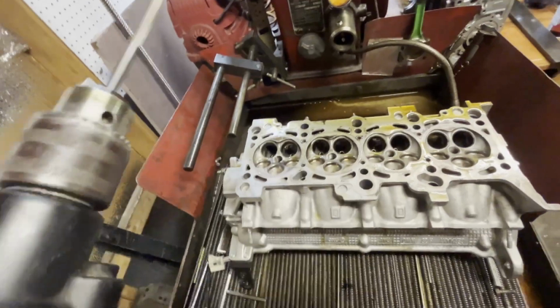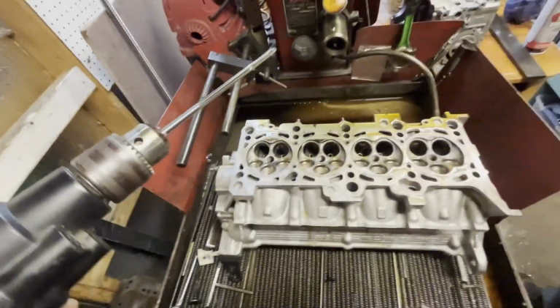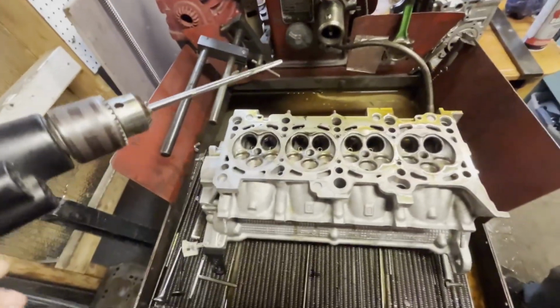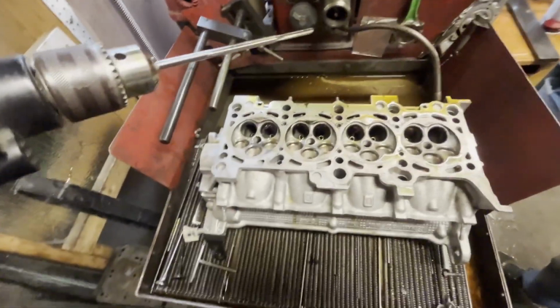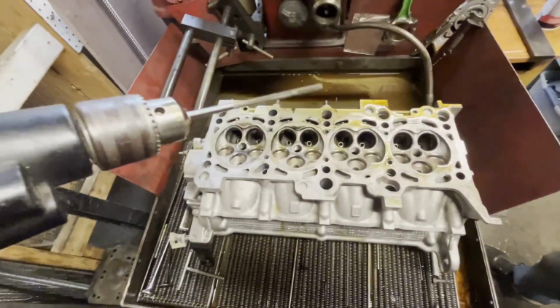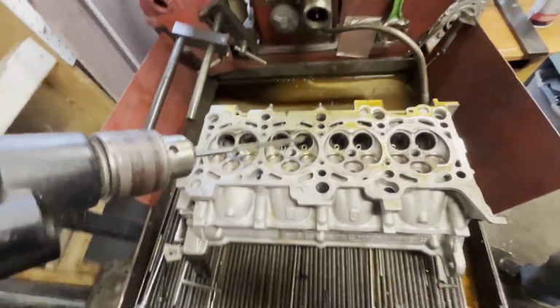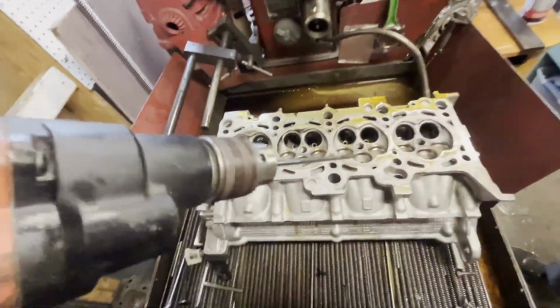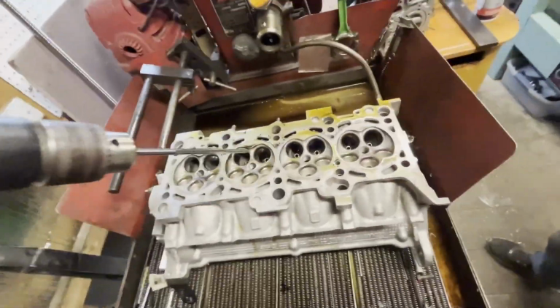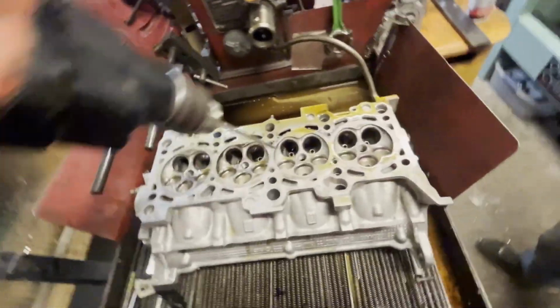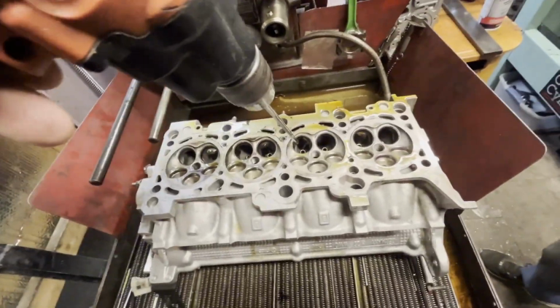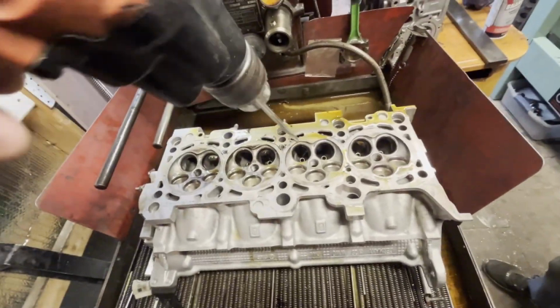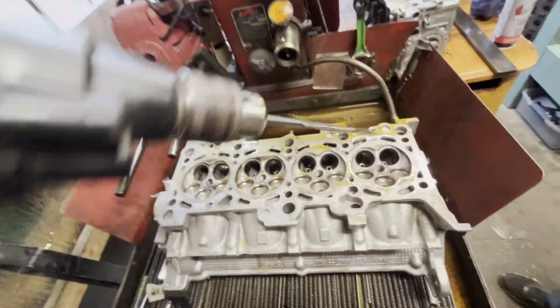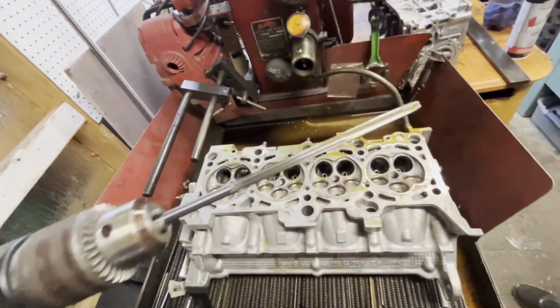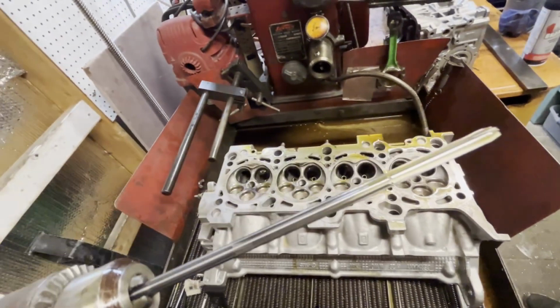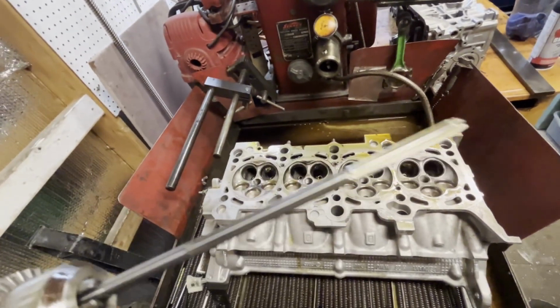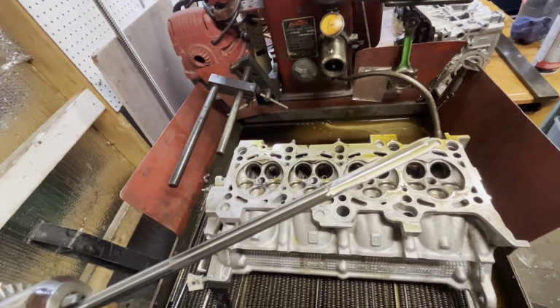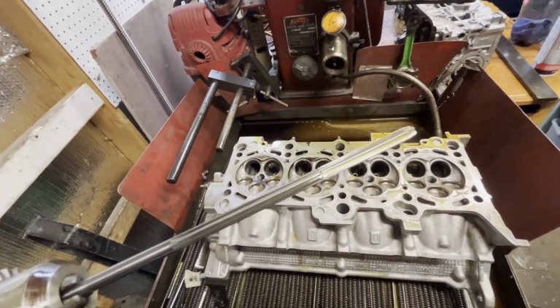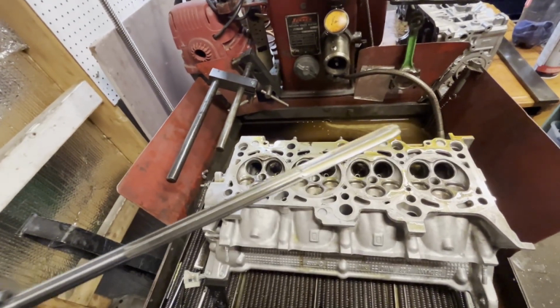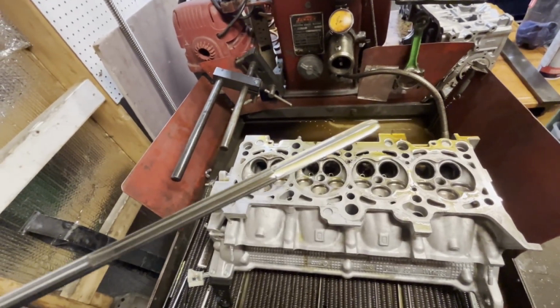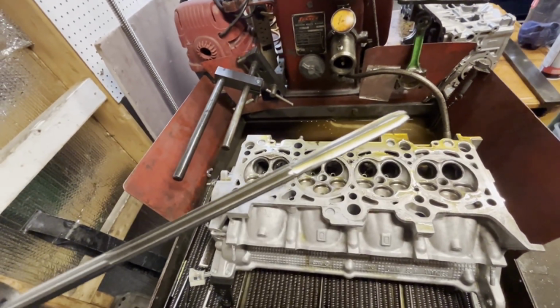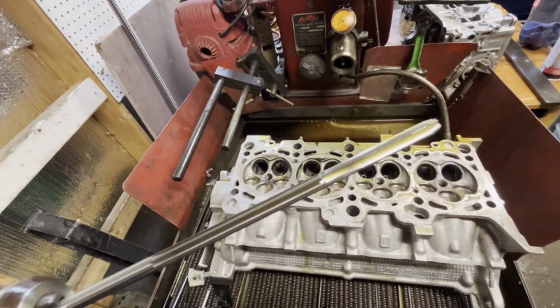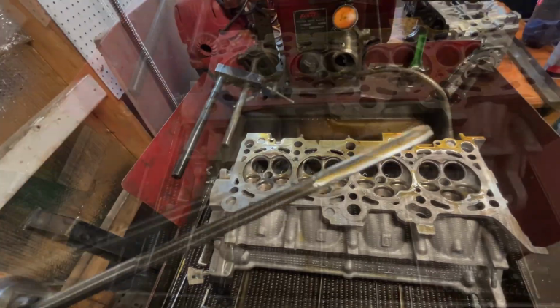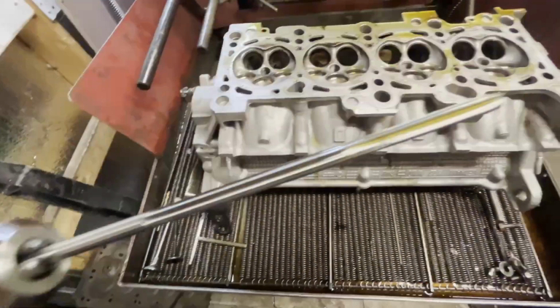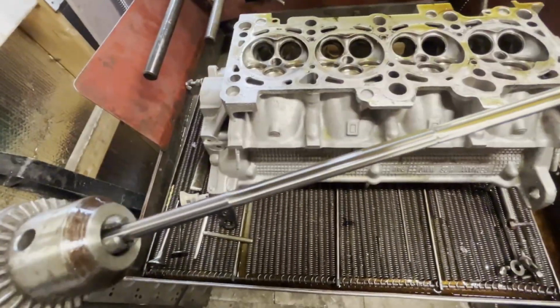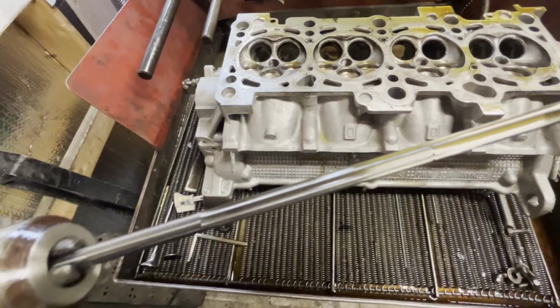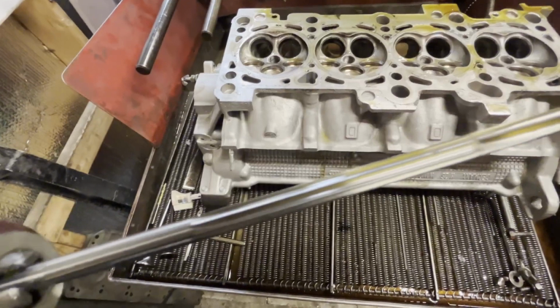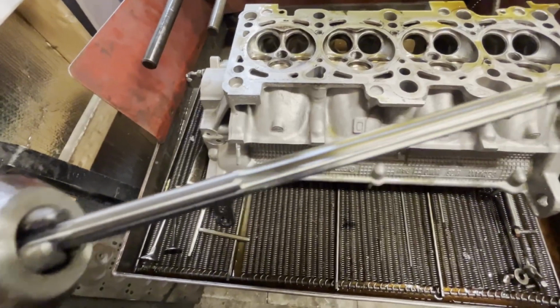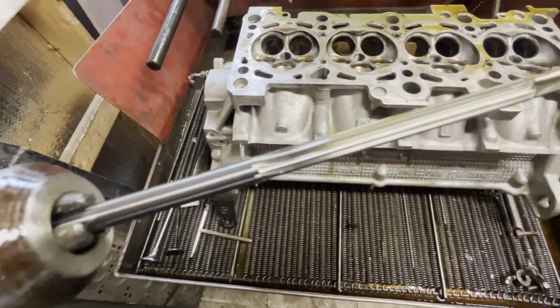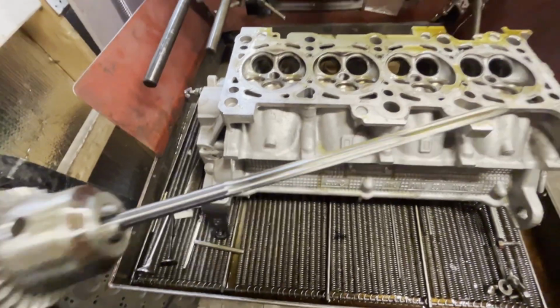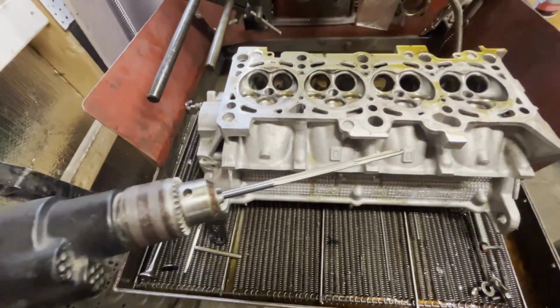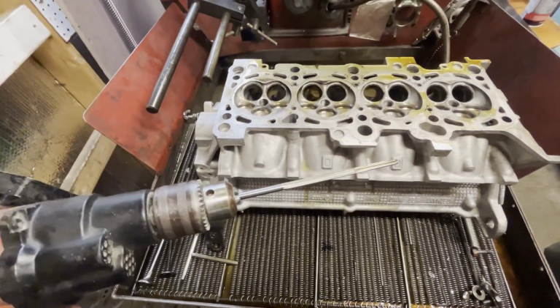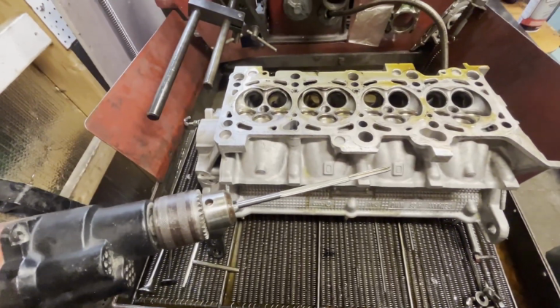I'm going to show you this from a different angle because I don't want to break the tip off of the pilot. See that long shank part? And then here are the cutter flutes. Okay, so I'm going to show you here now.